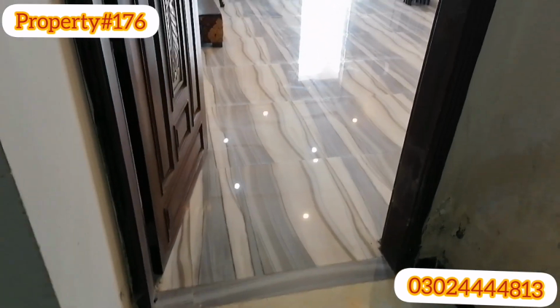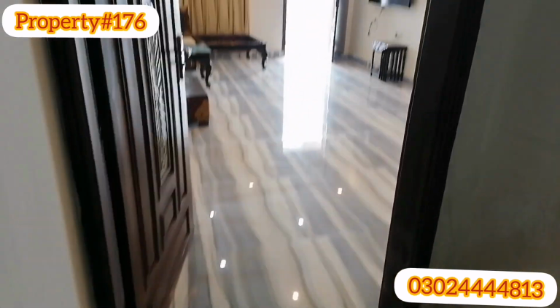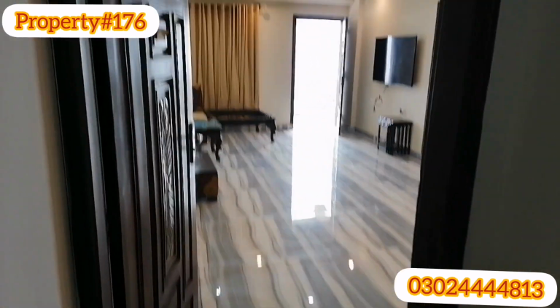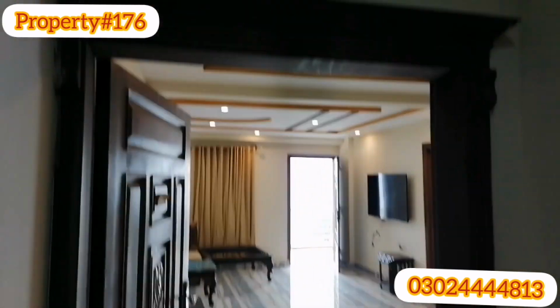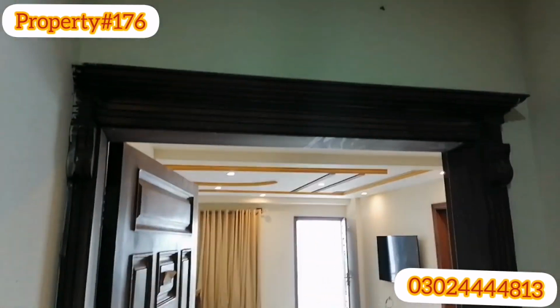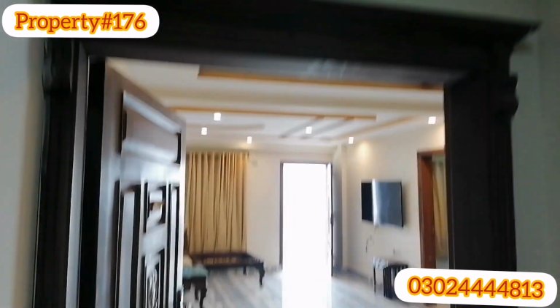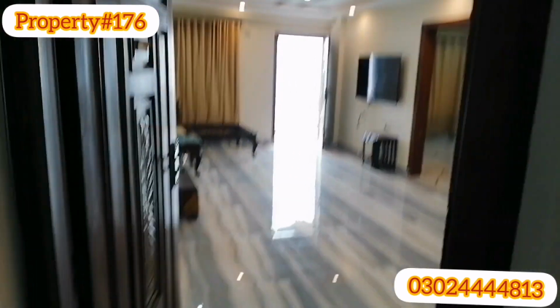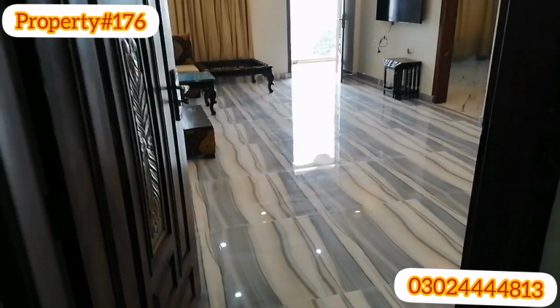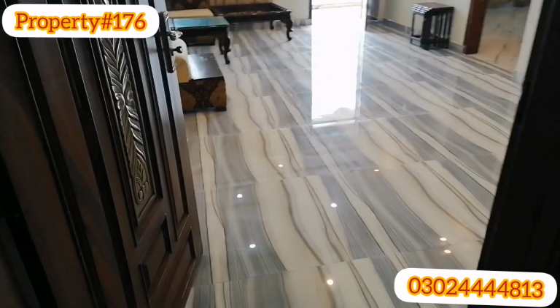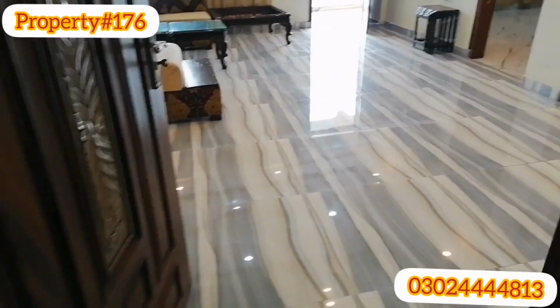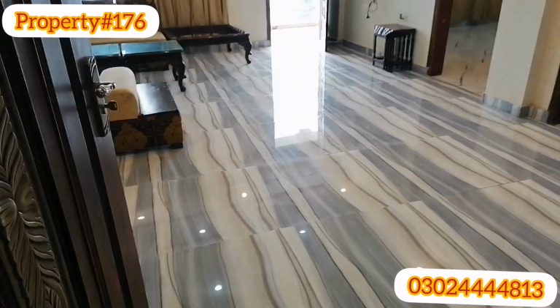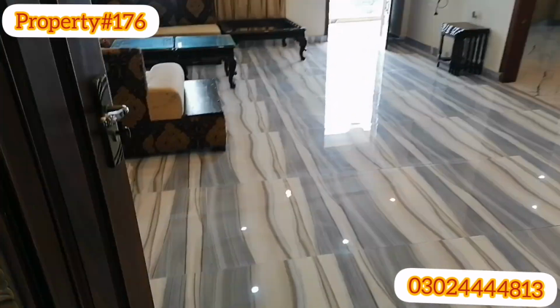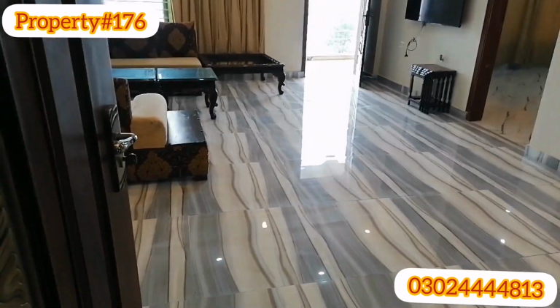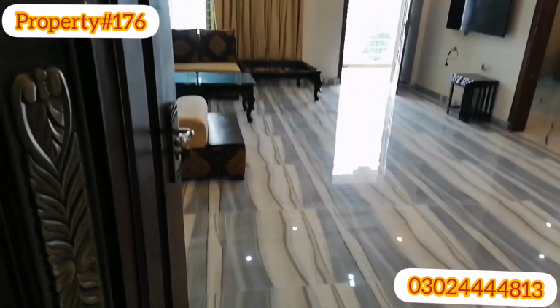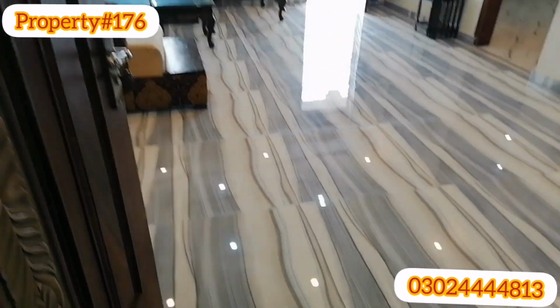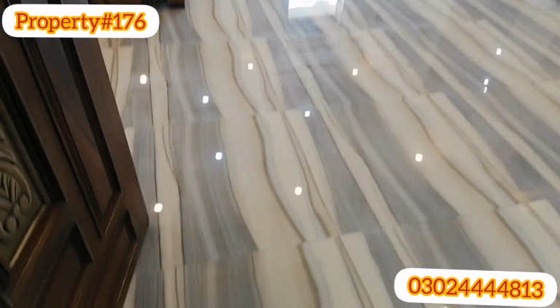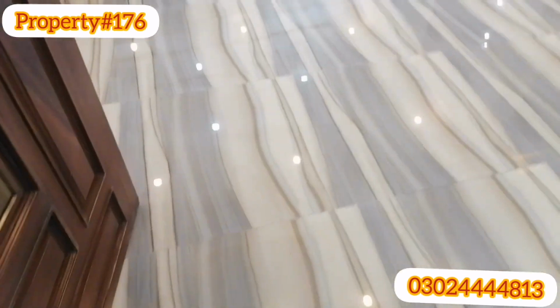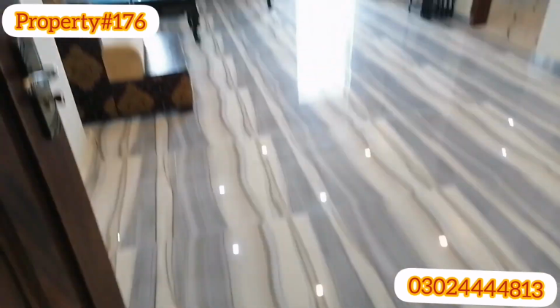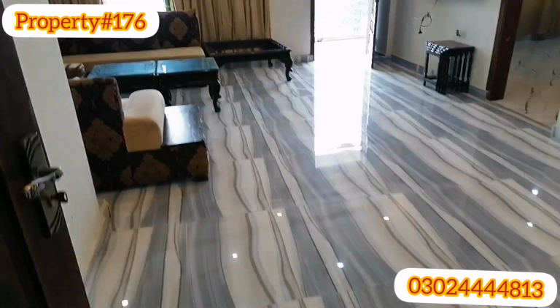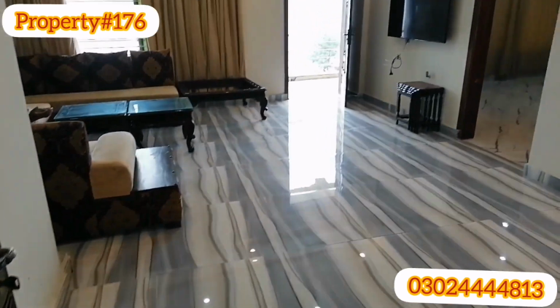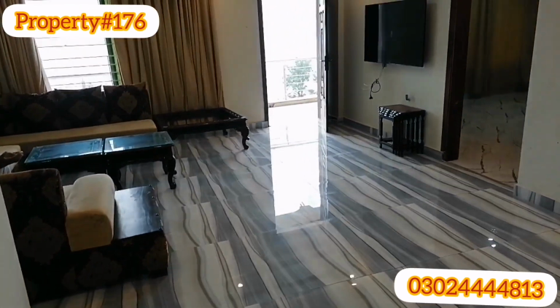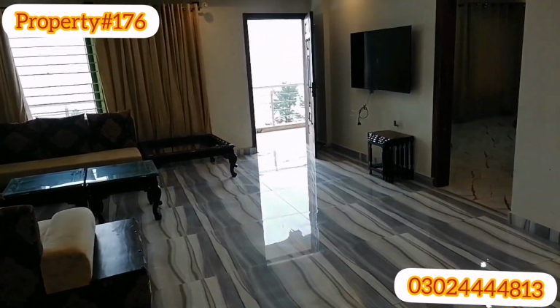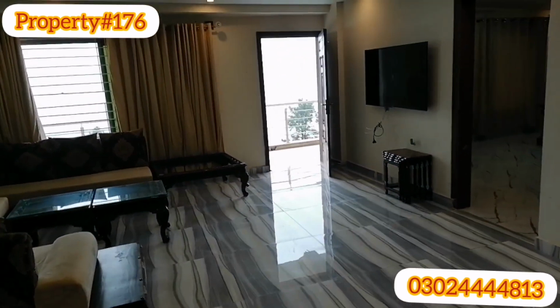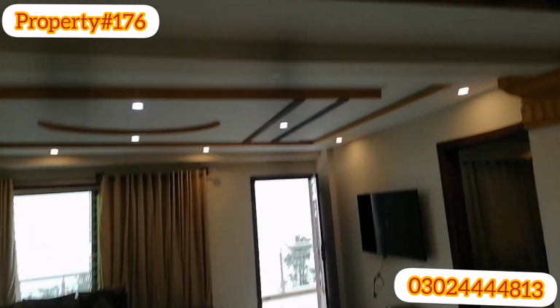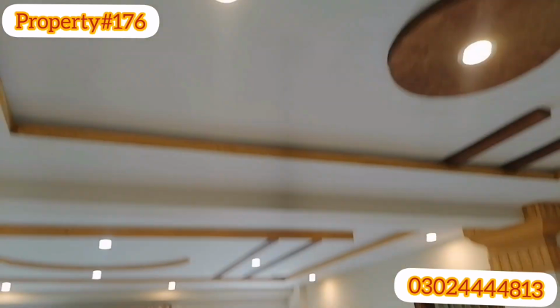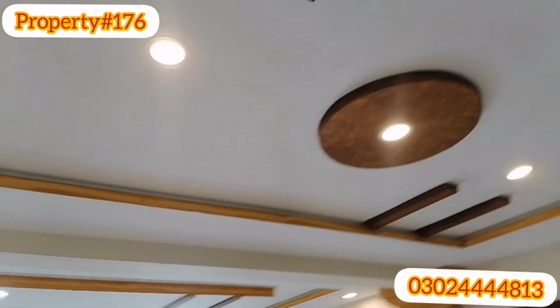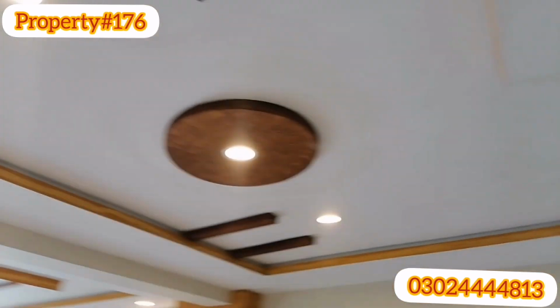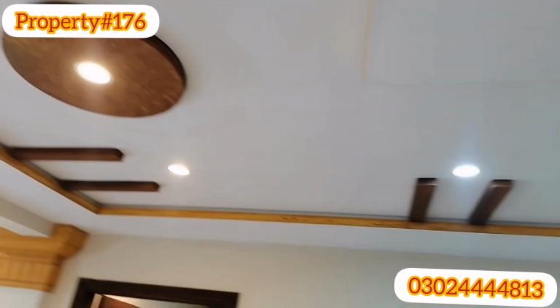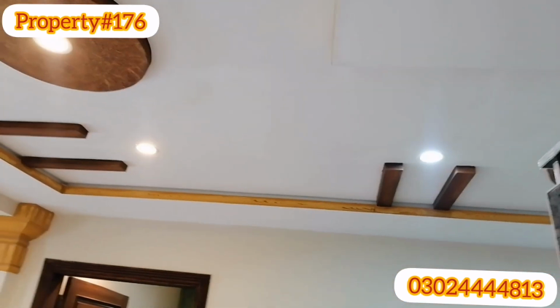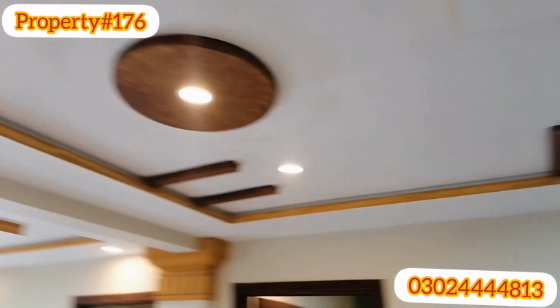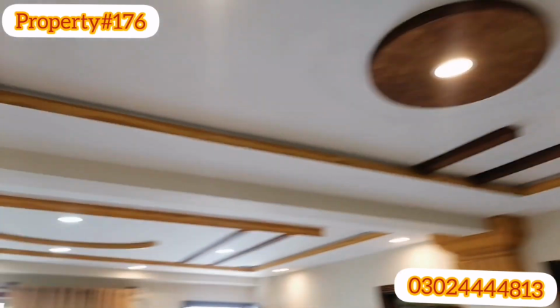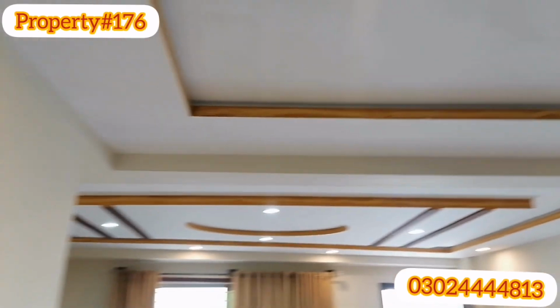I will go to the floor. This is a flat. This will be non-furnished. If you need flooring, it will increase the cost.